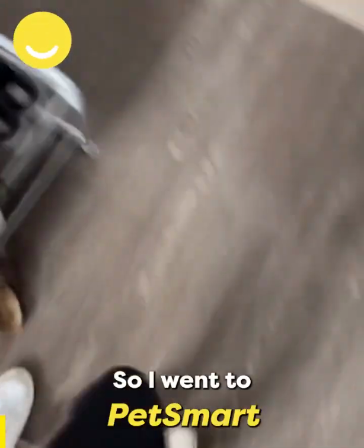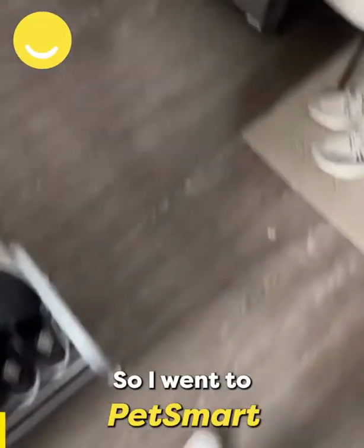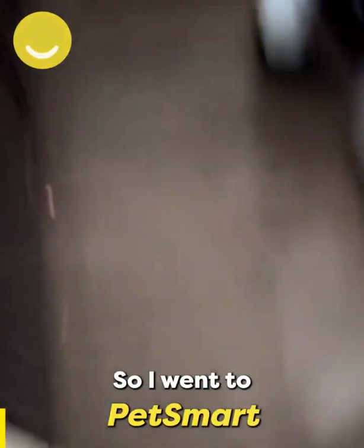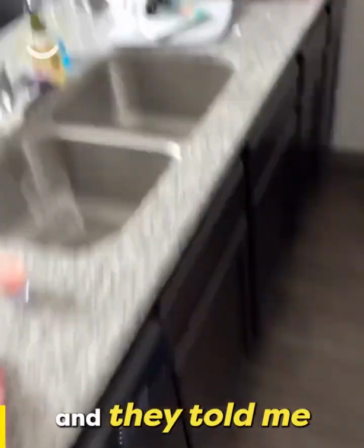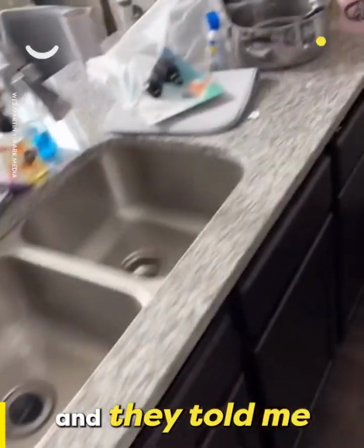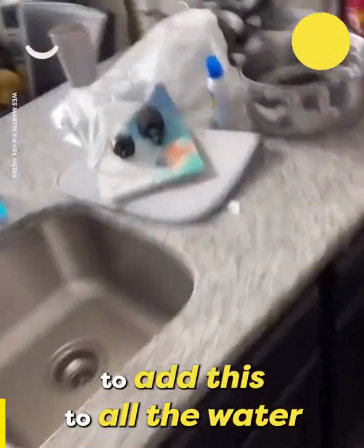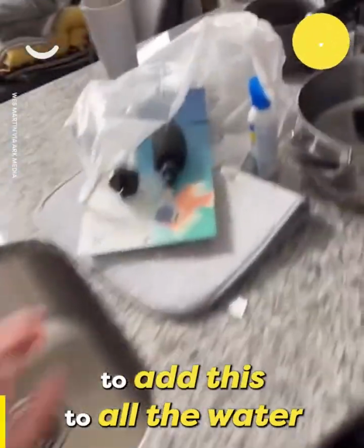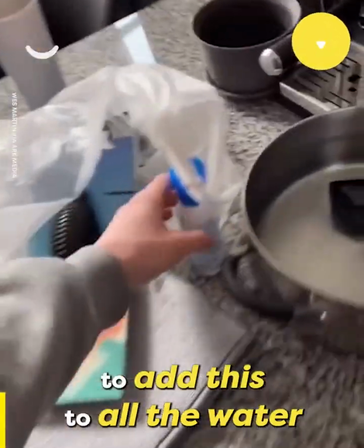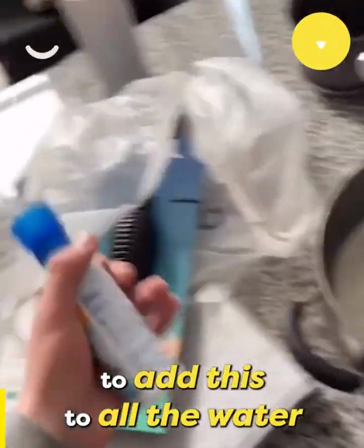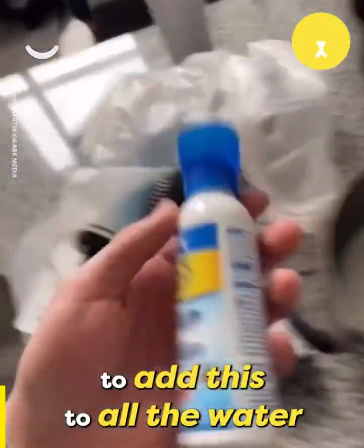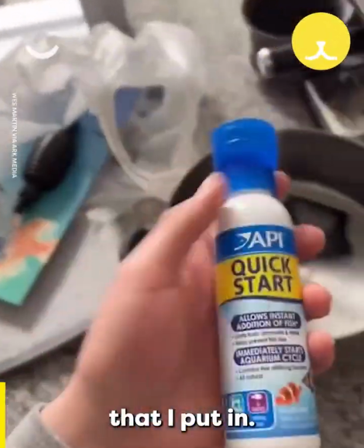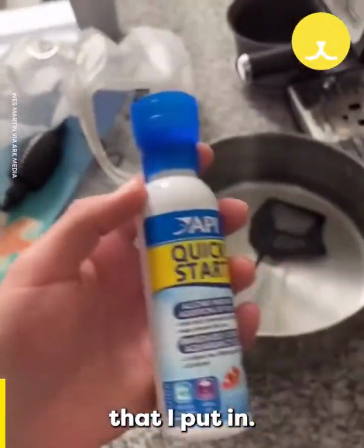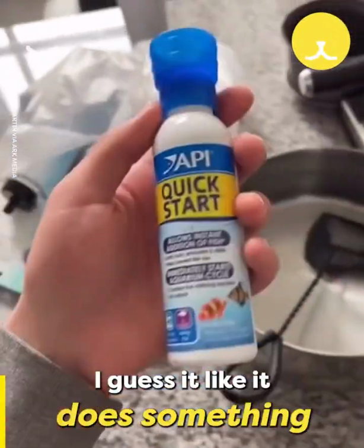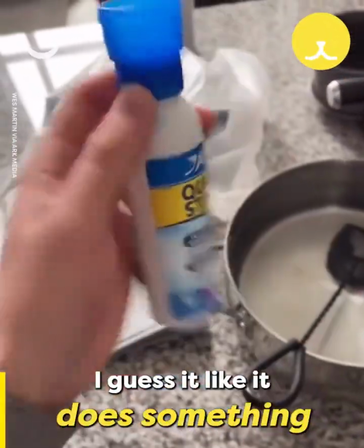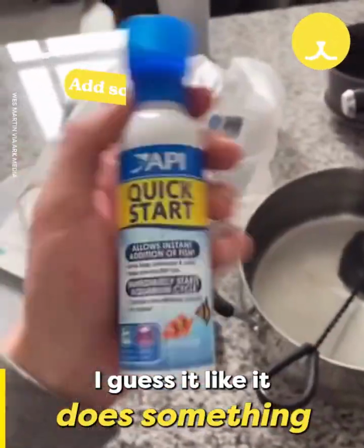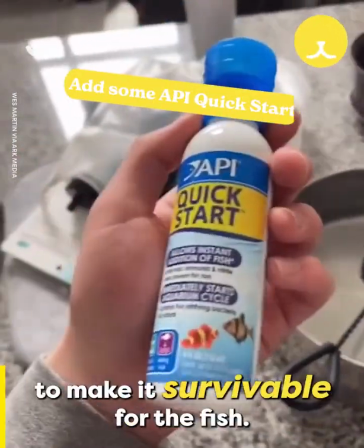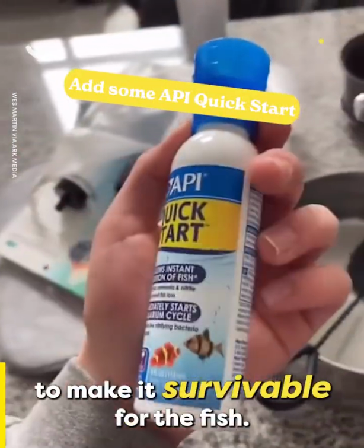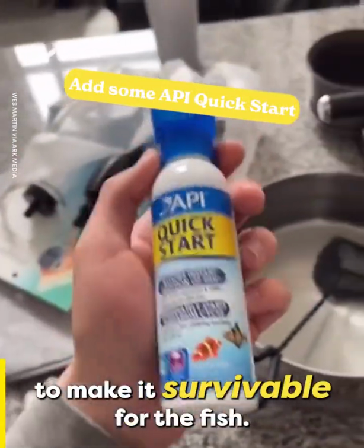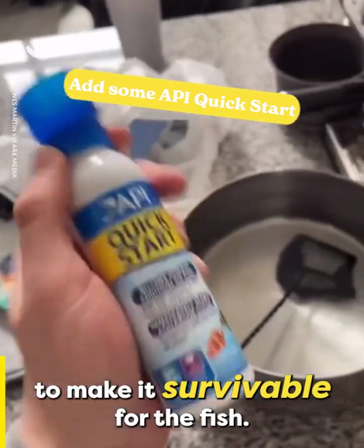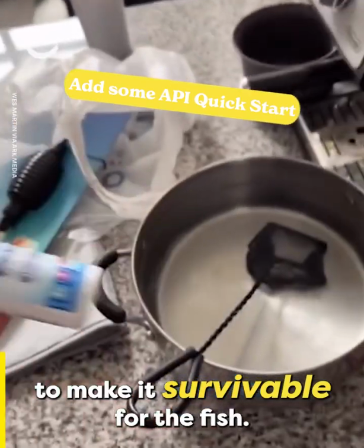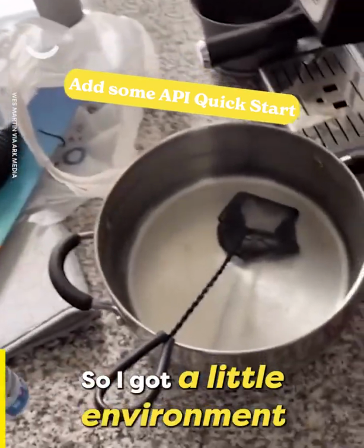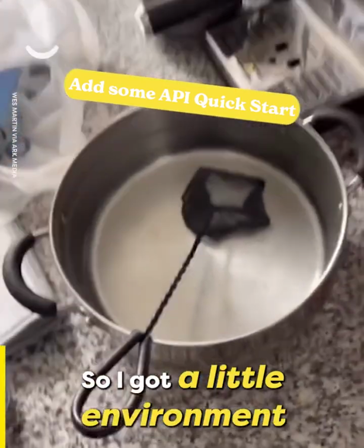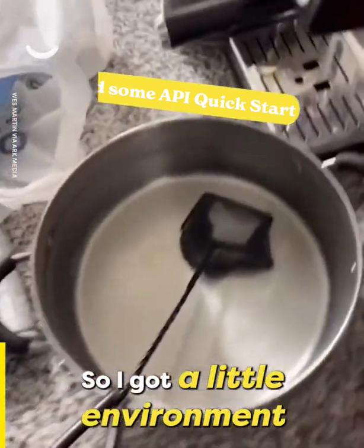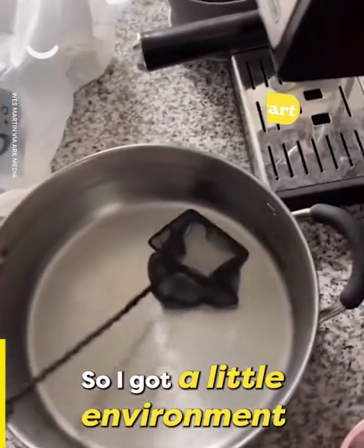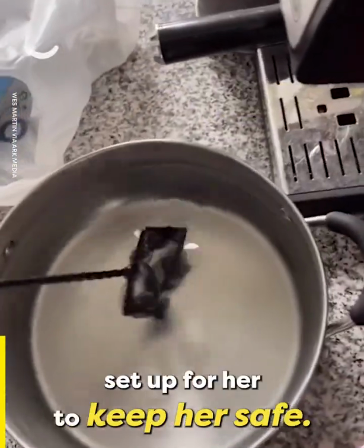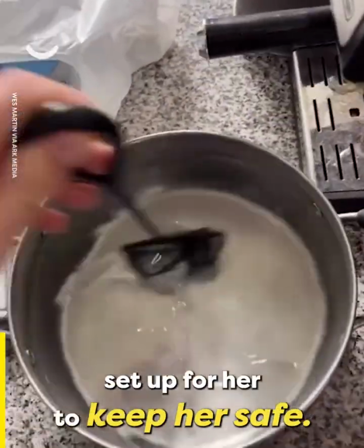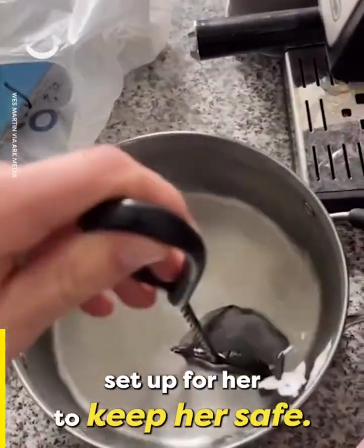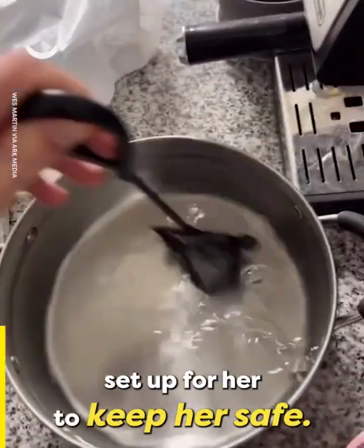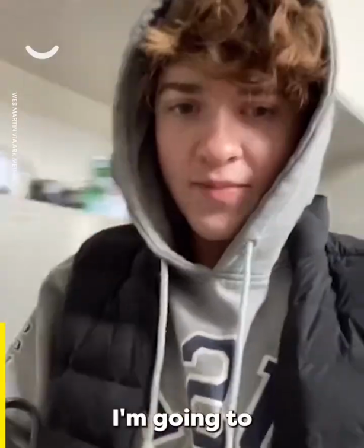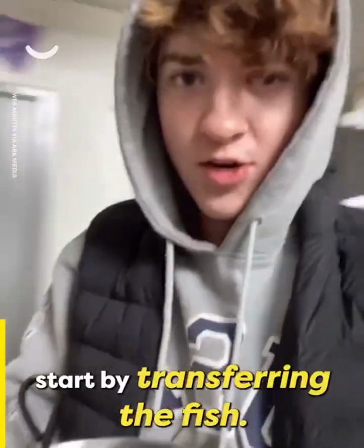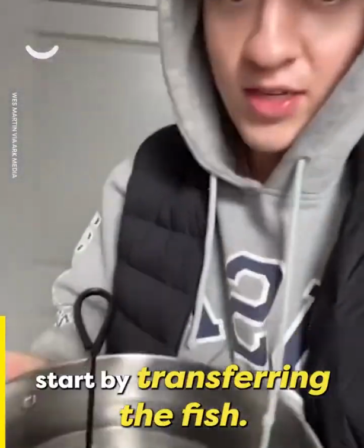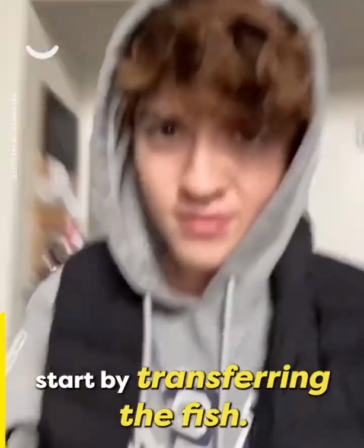I went to PetSmart and they told me to add this to all the water that I put in — it does something to make it survivable for the fish. I got a little environment set up for her to keep her safe. I'm going to start by transferring the fish.